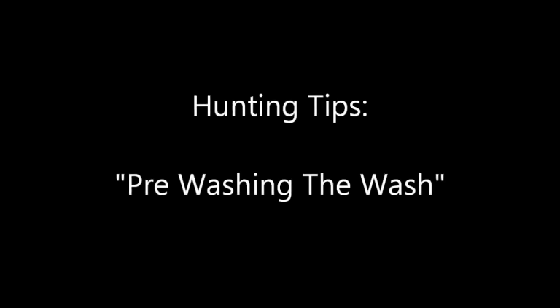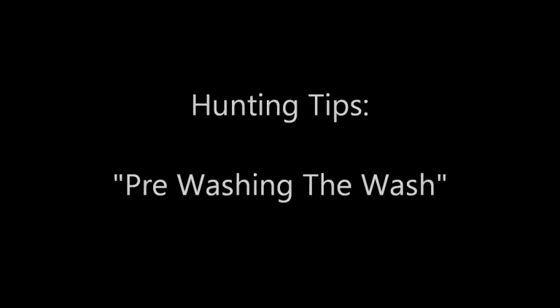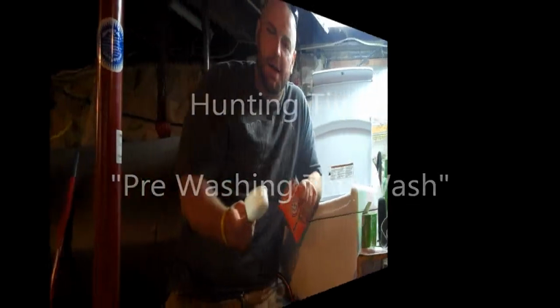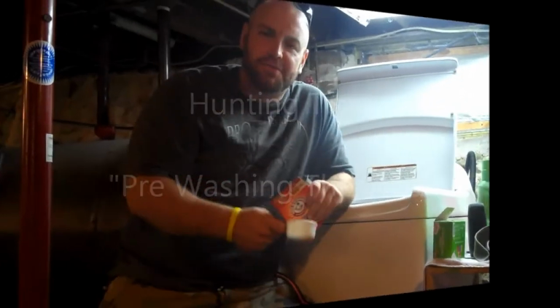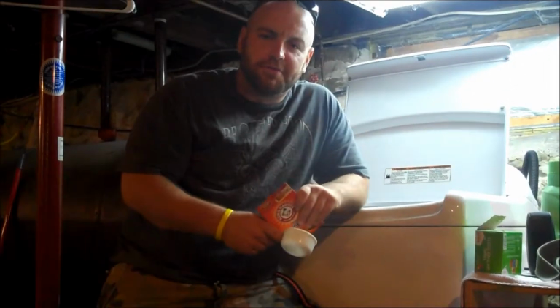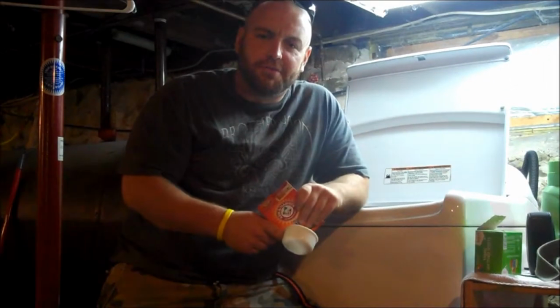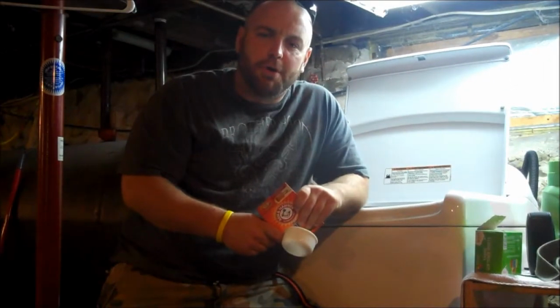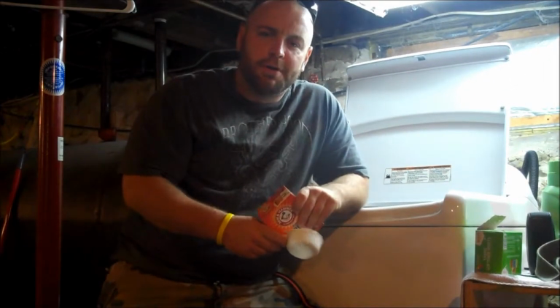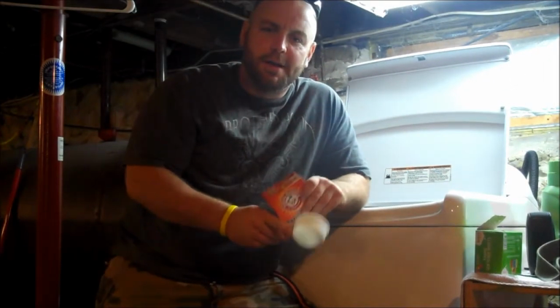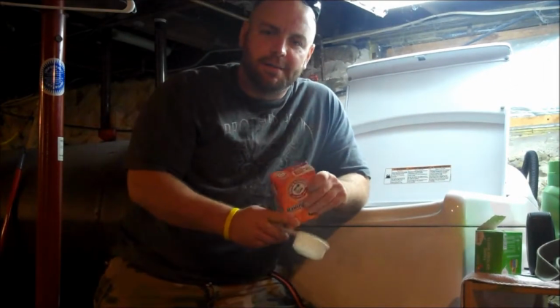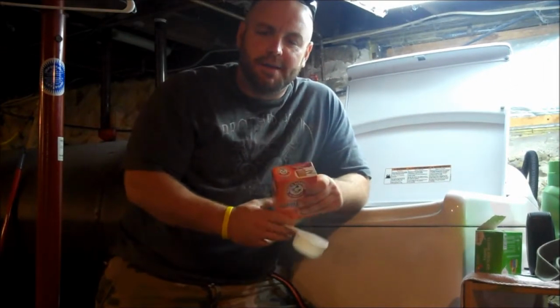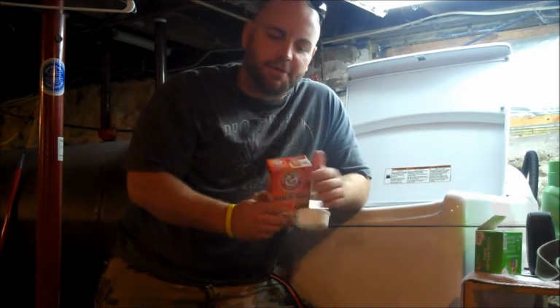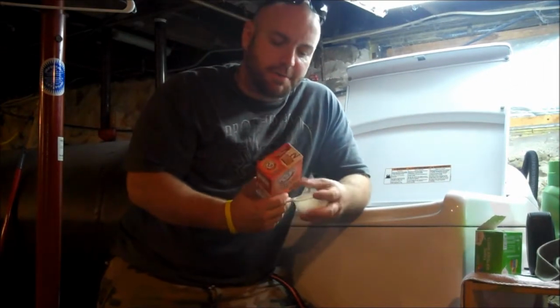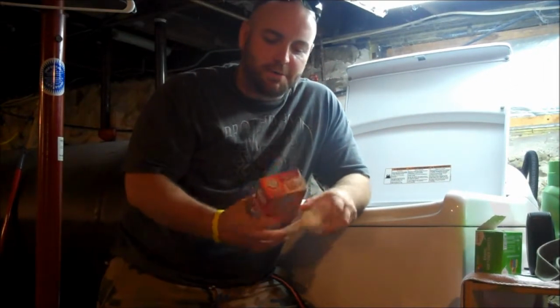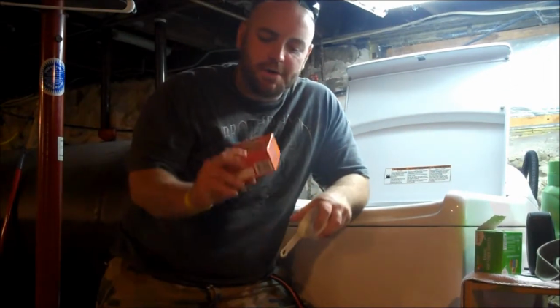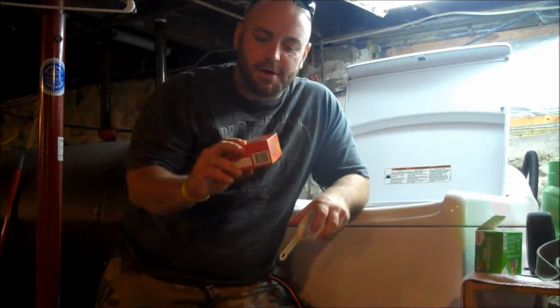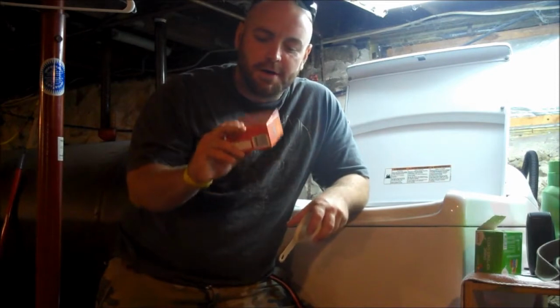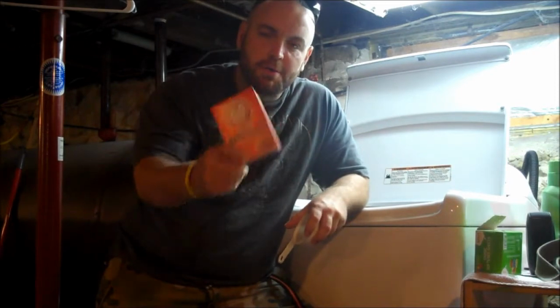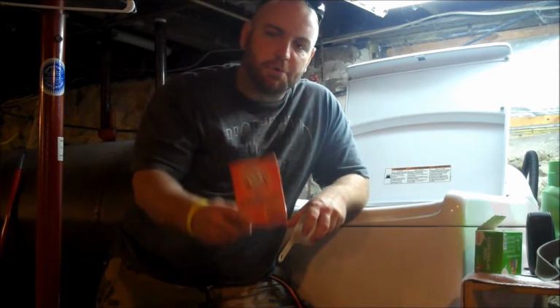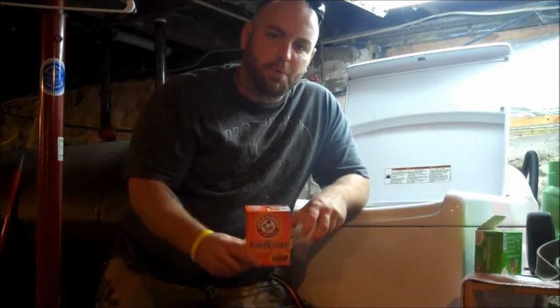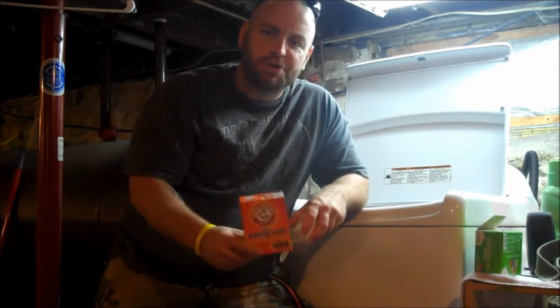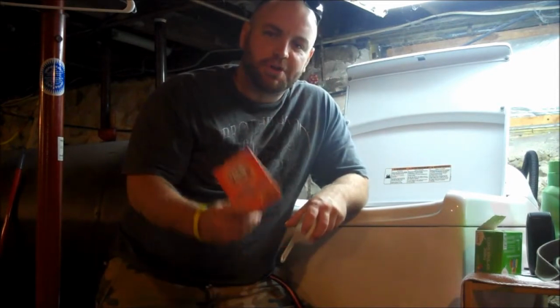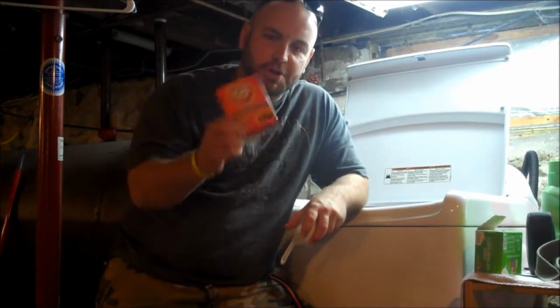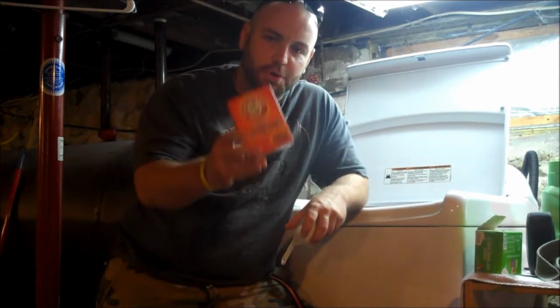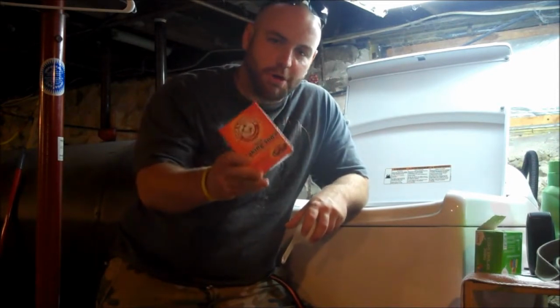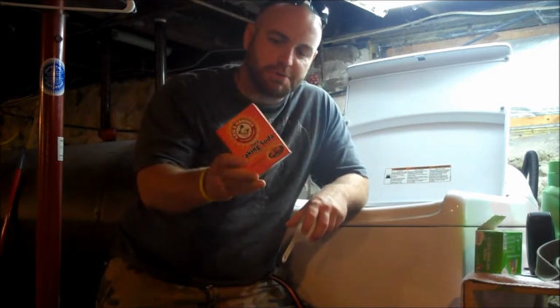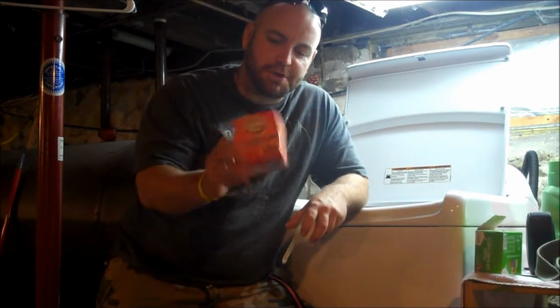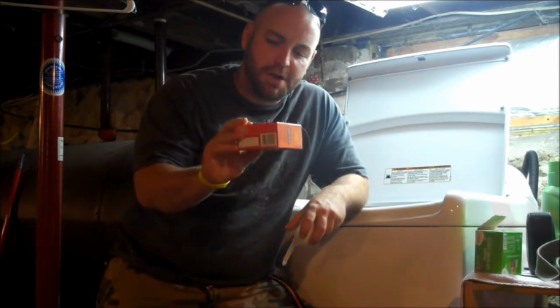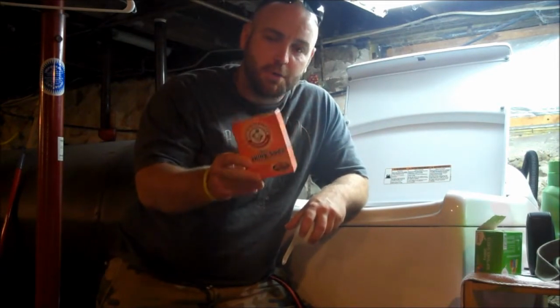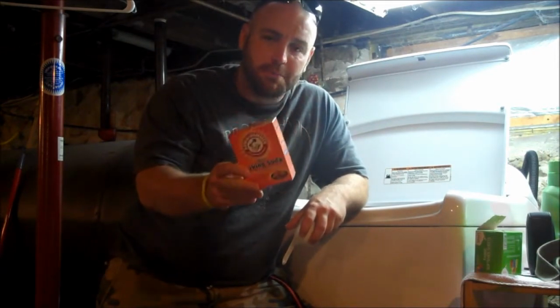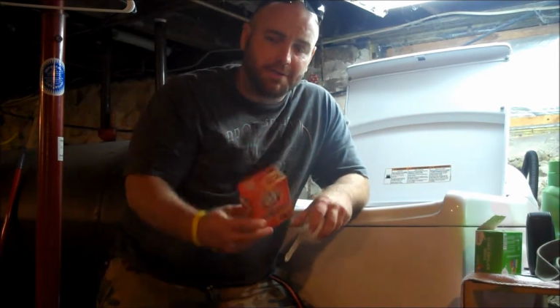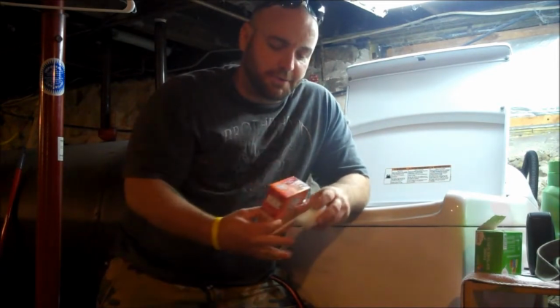Hey guys, it's Jeff from The Toll Hunter, and today I'm talking about pre-washing your washing machine with baking soda.